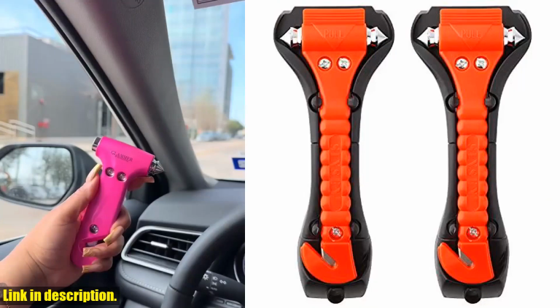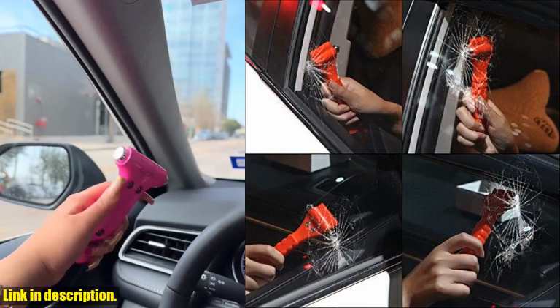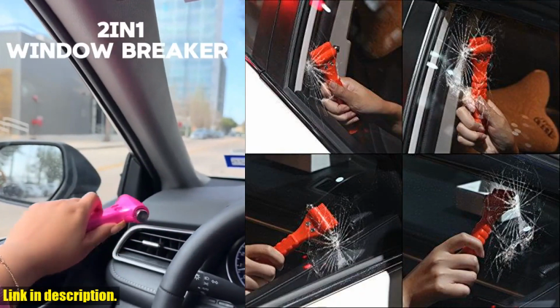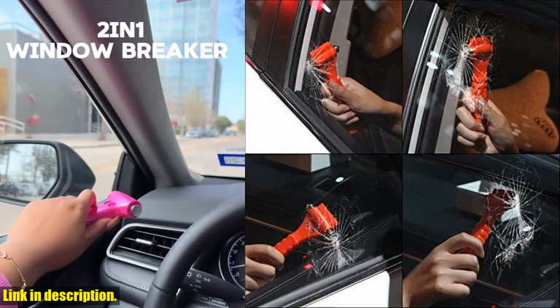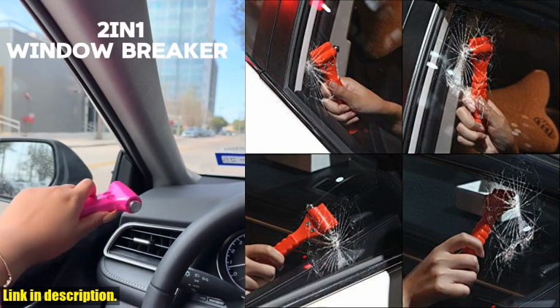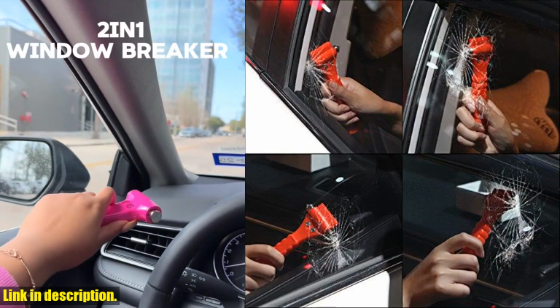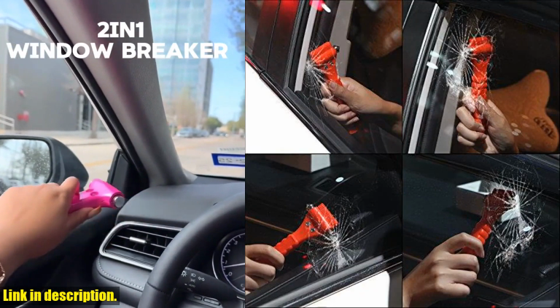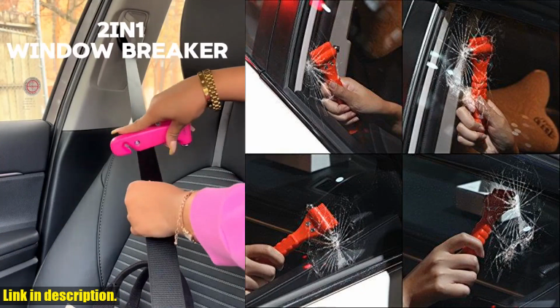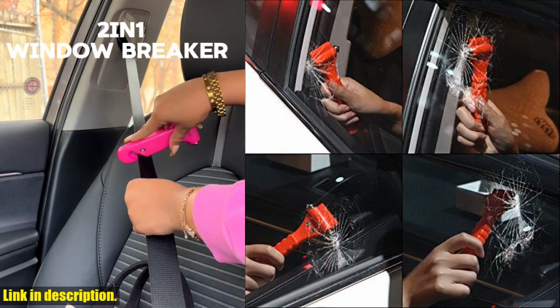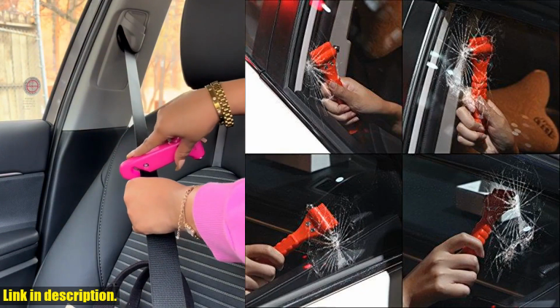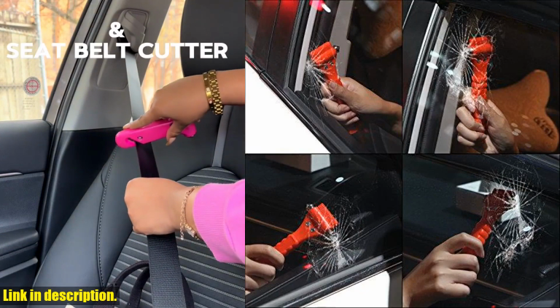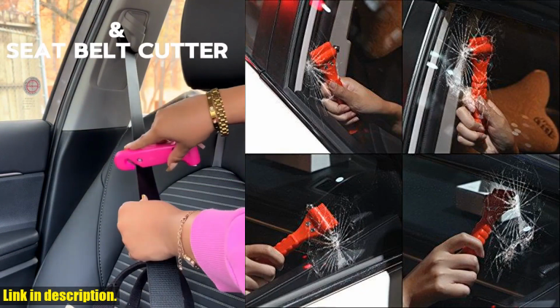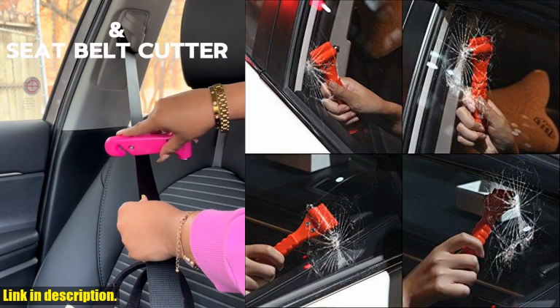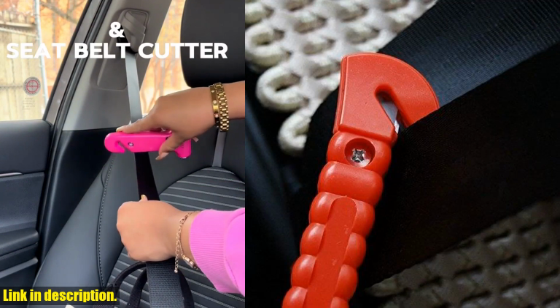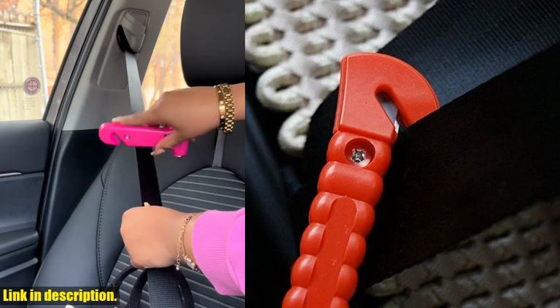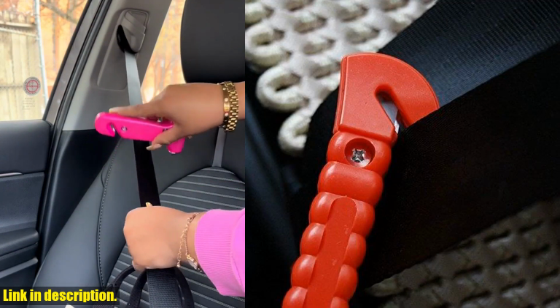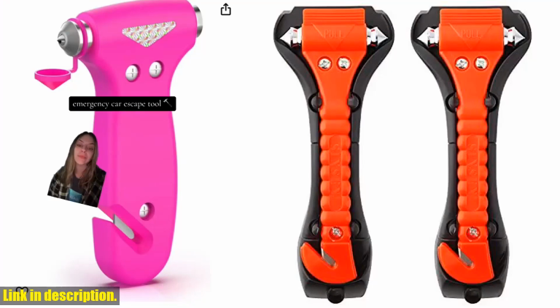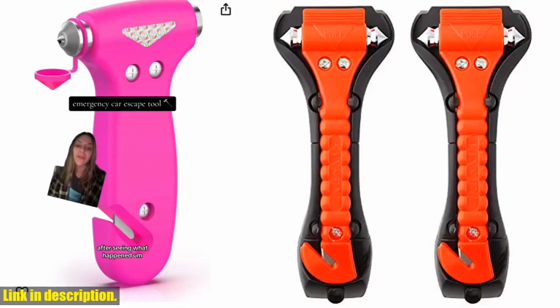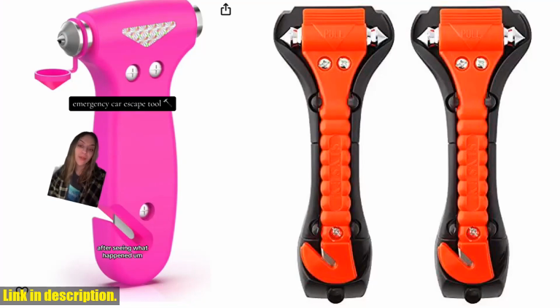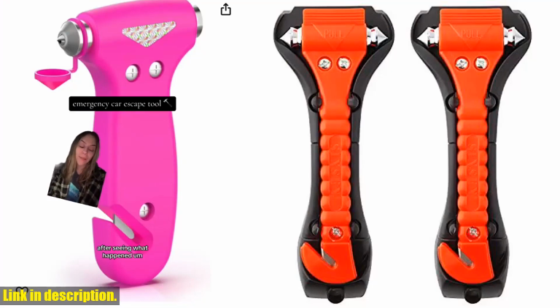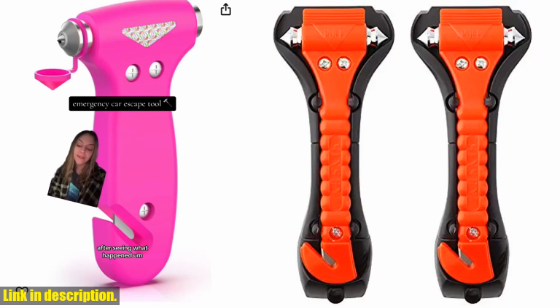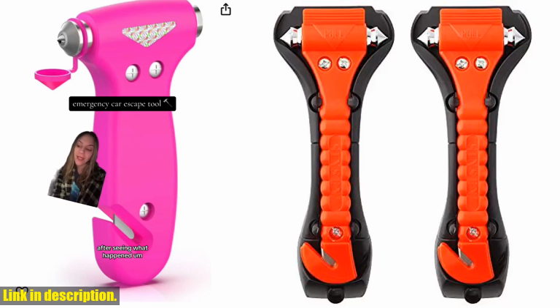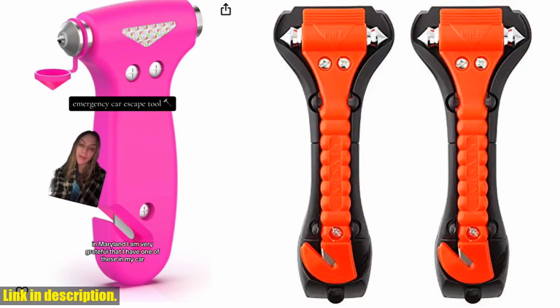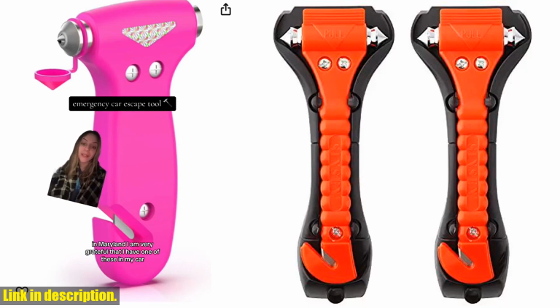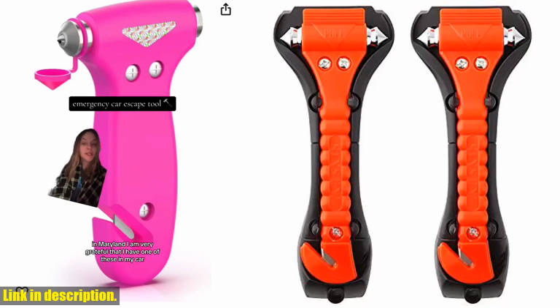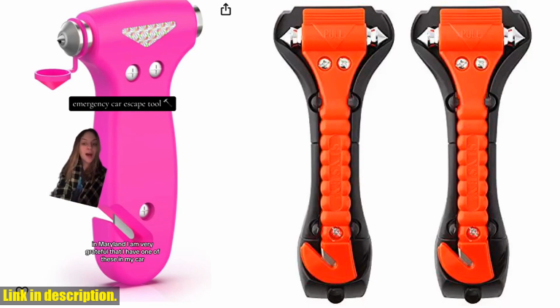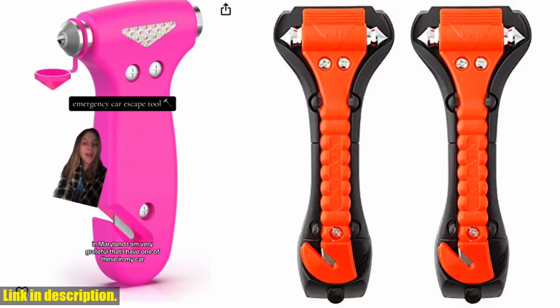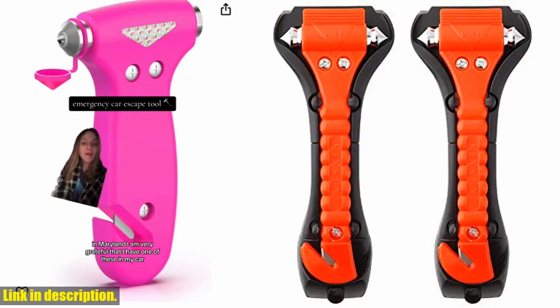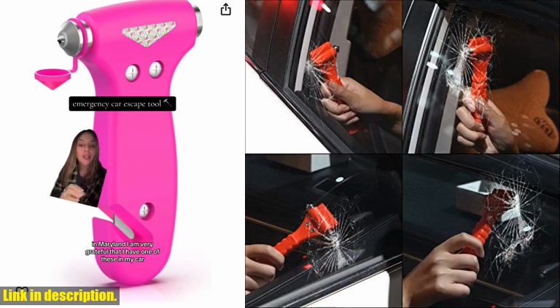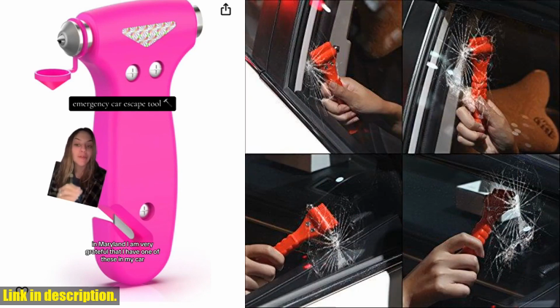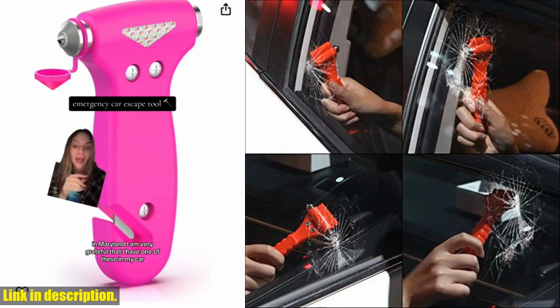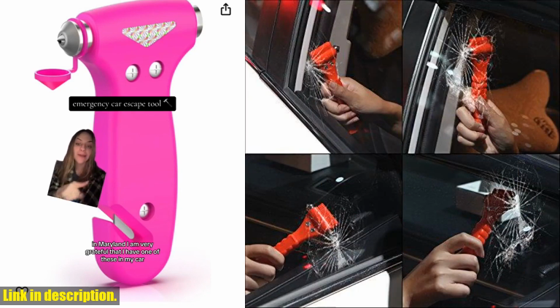When you purchase the Car Safety Hammer Set, you'll receive excellent service as well. We offer 90-day returns and free lifetime customer service, ensuring that your satisfaction is our top priority.